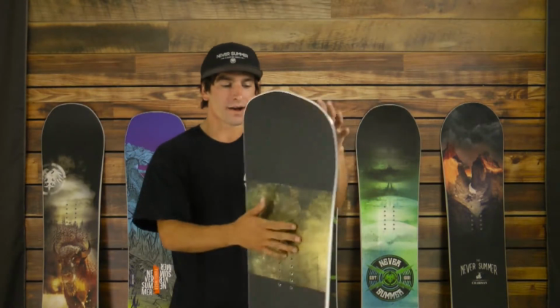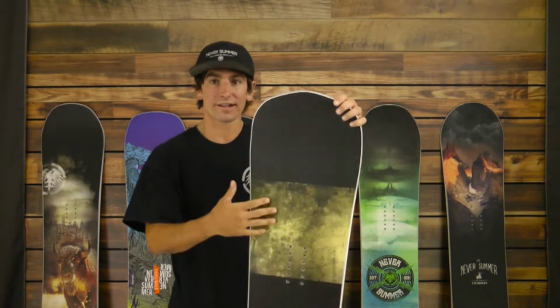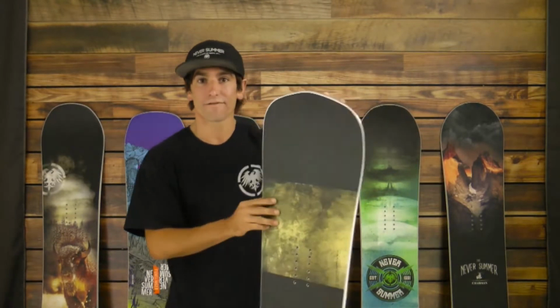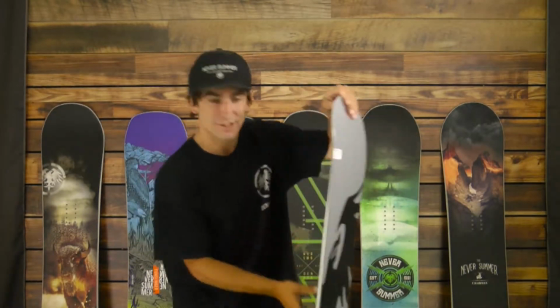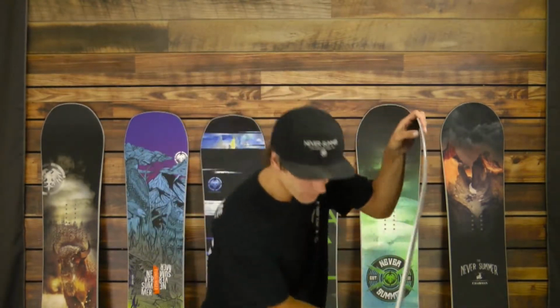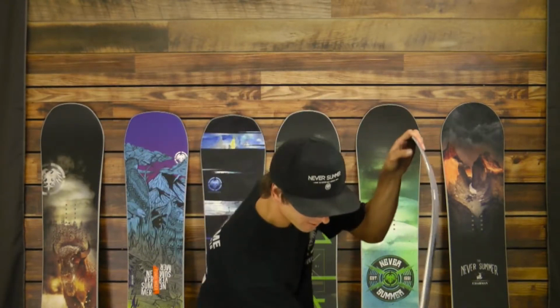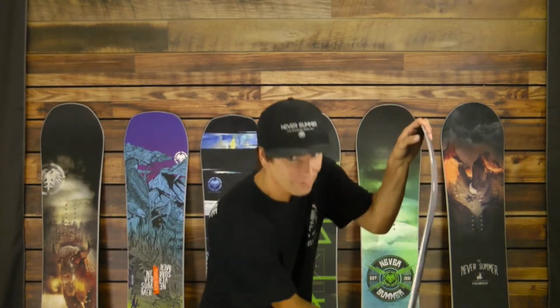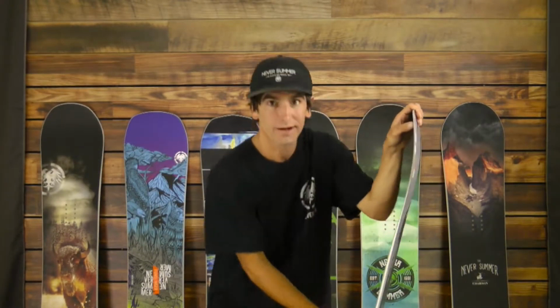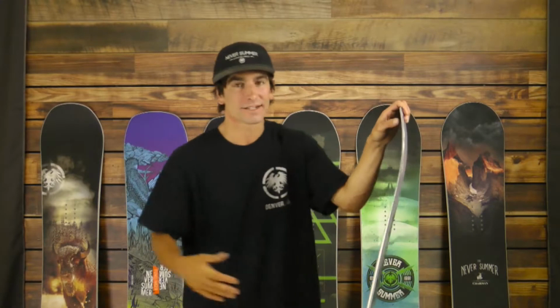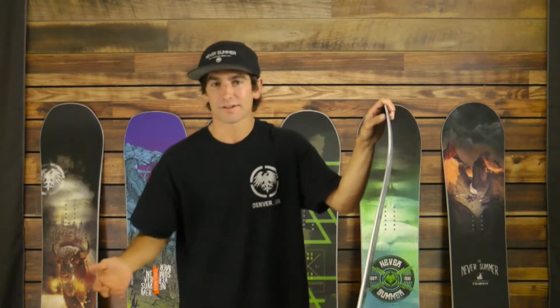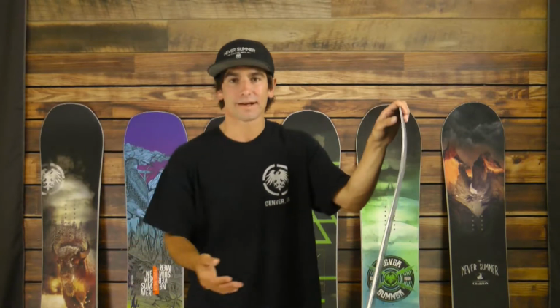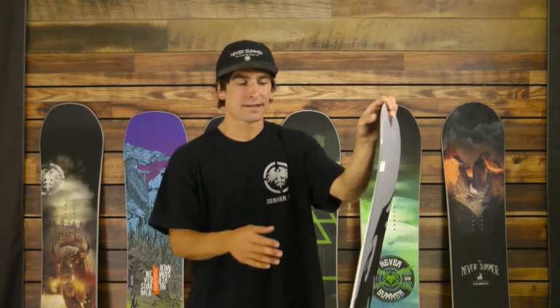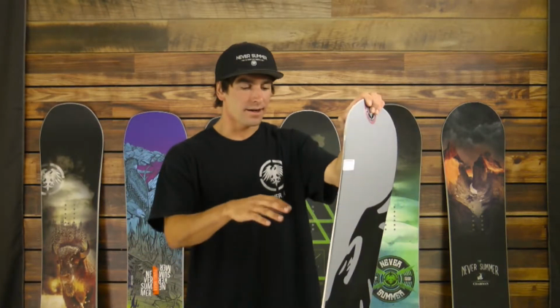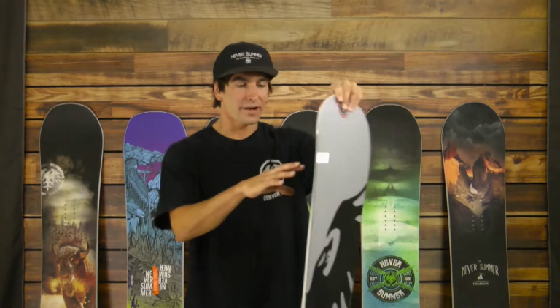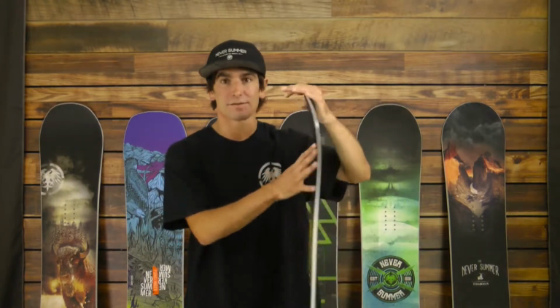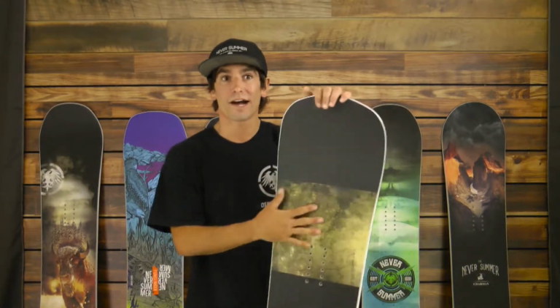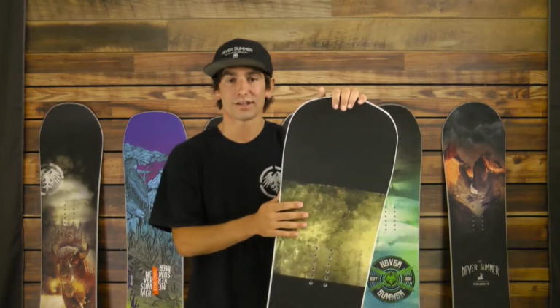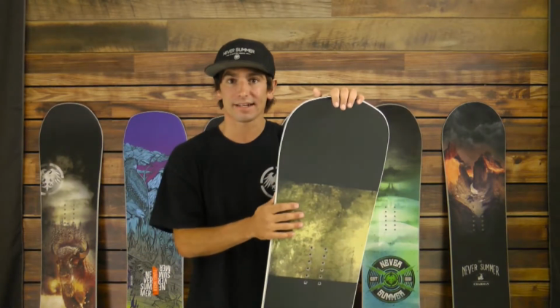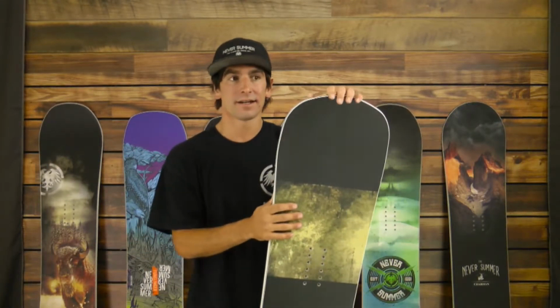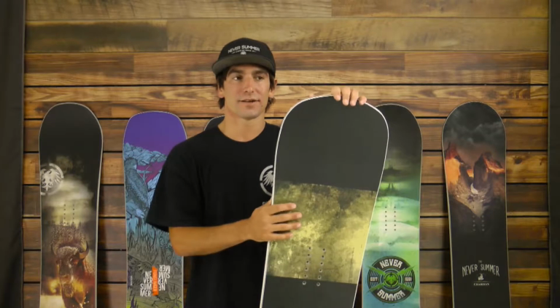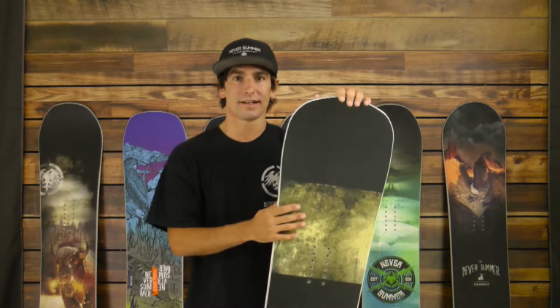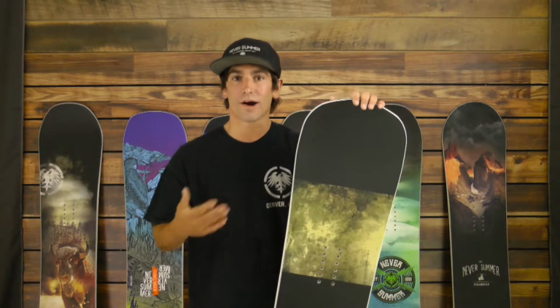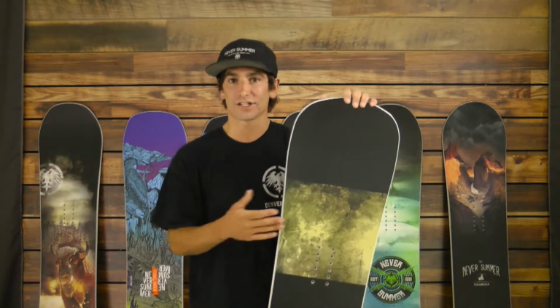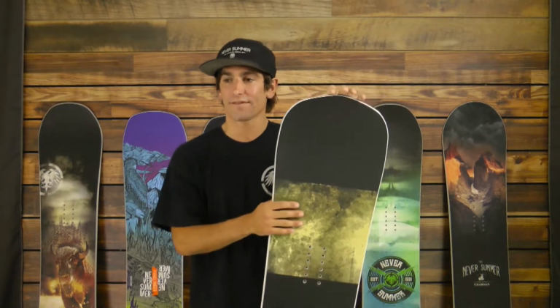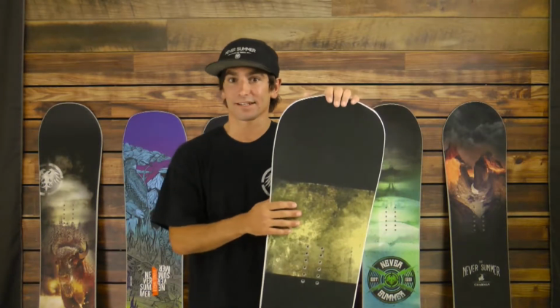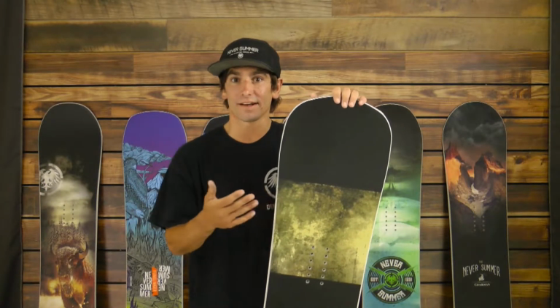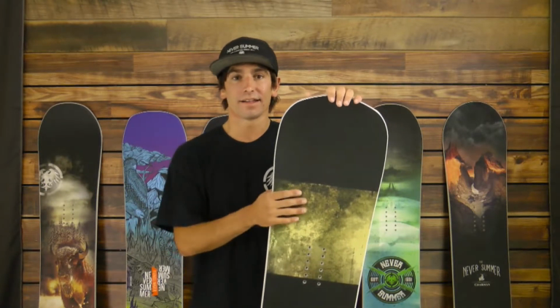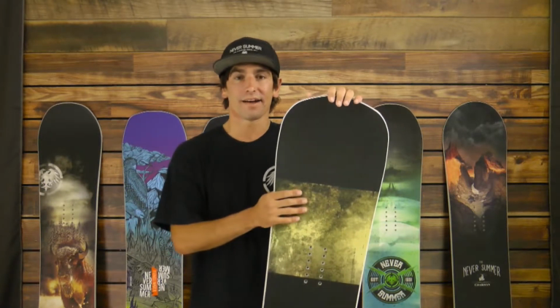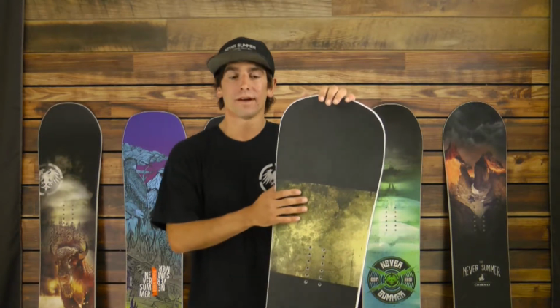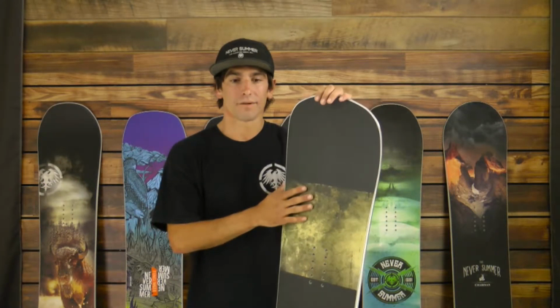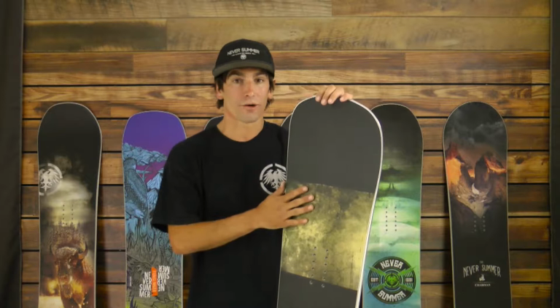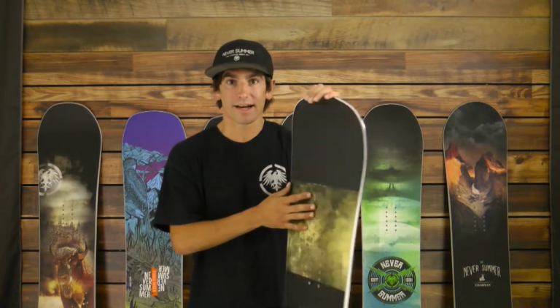The Warlock is a soft flex True Twin — great for the park but still rips the rest of the mountain. It also comes in a wide version, the X, so if you need that wider version and have a size 11 or 11 and a half, you go with the Warlock X.